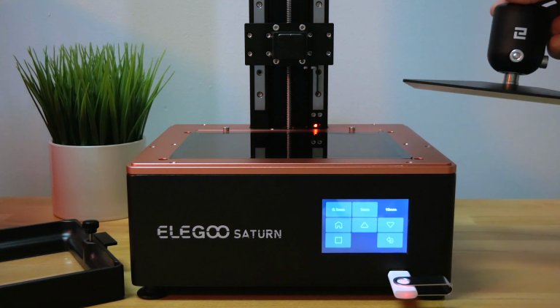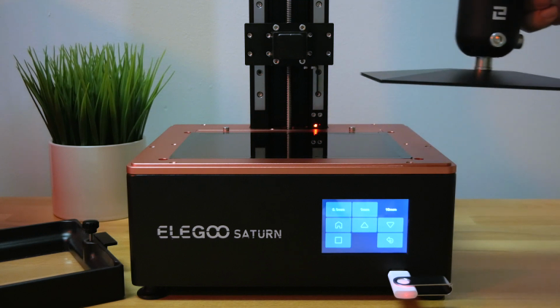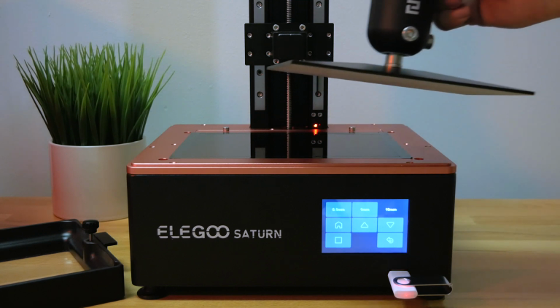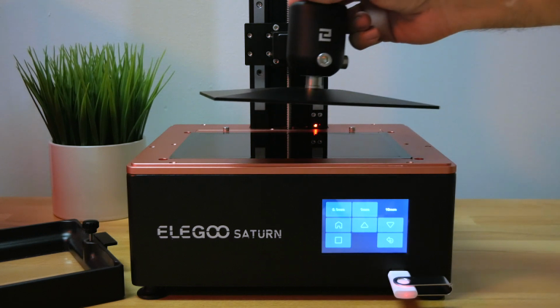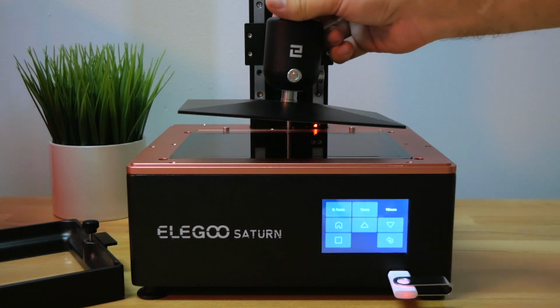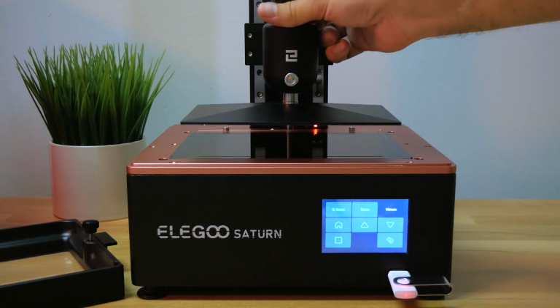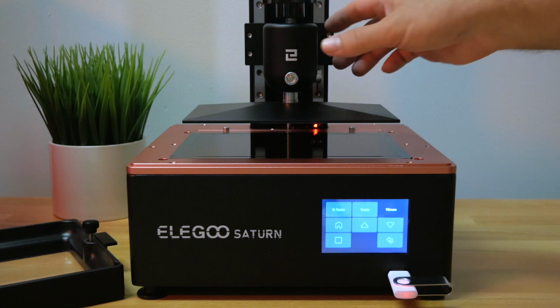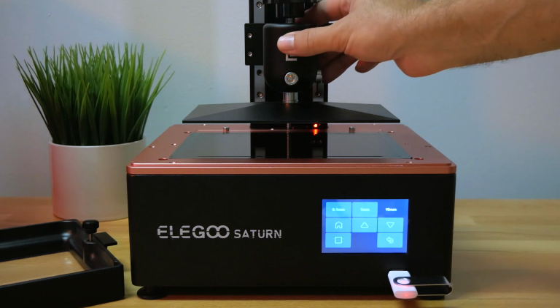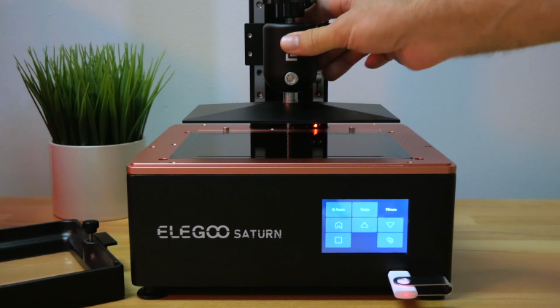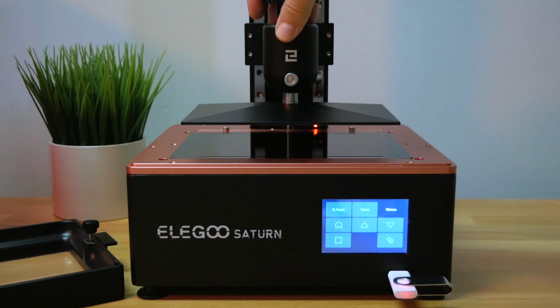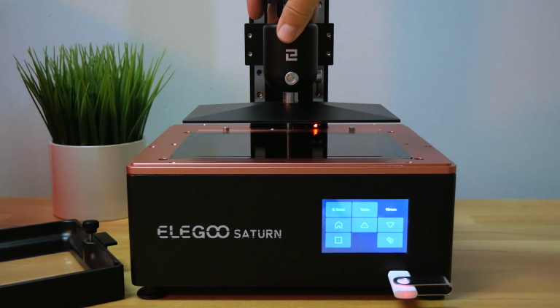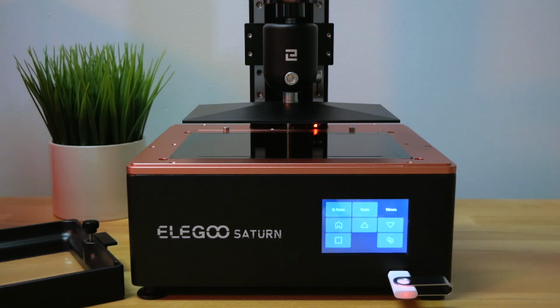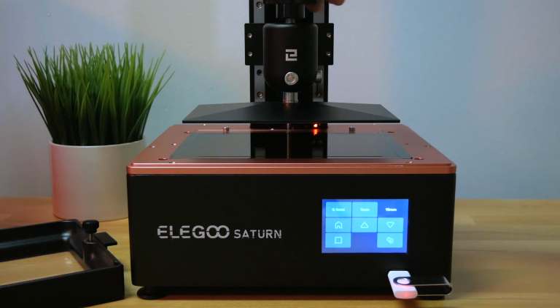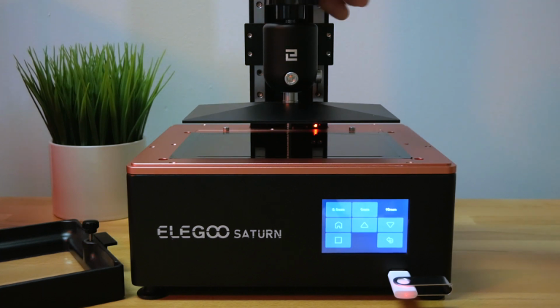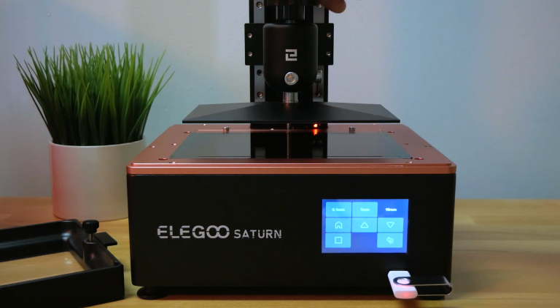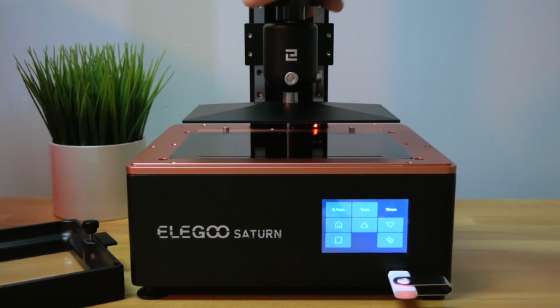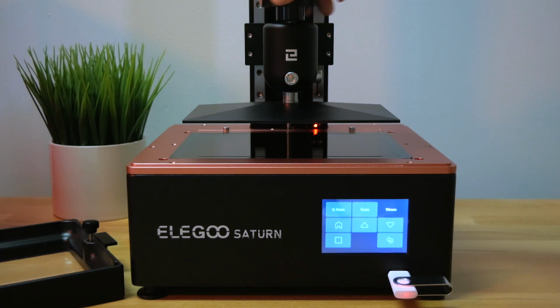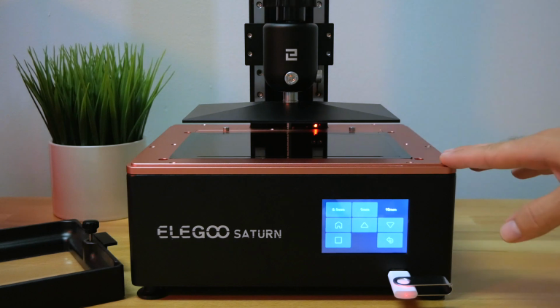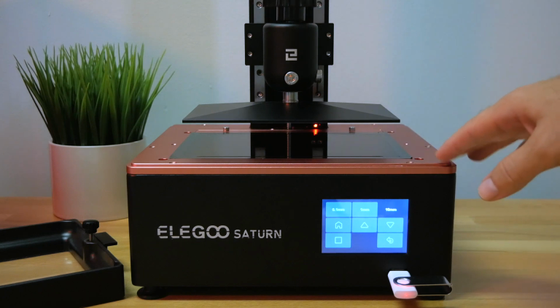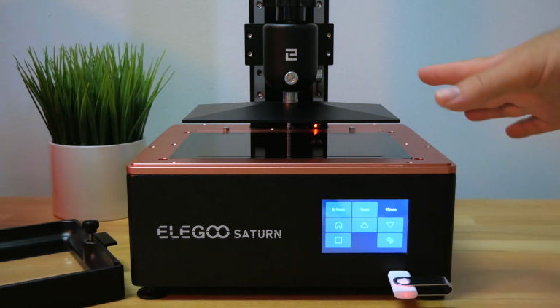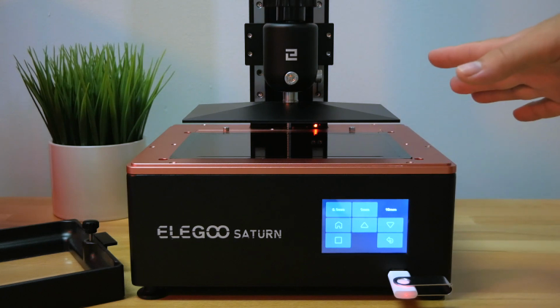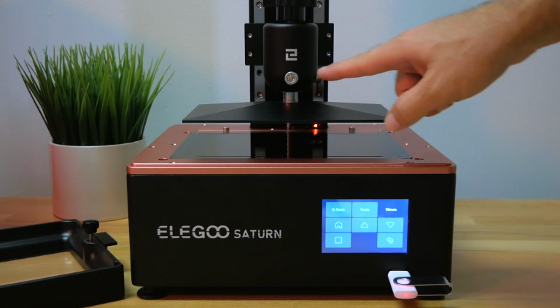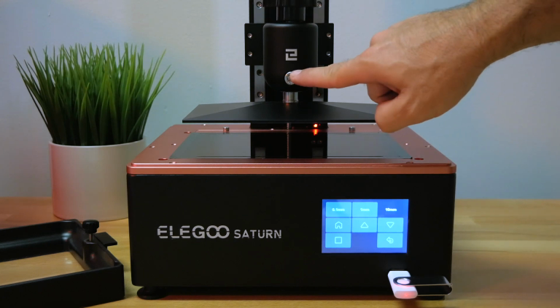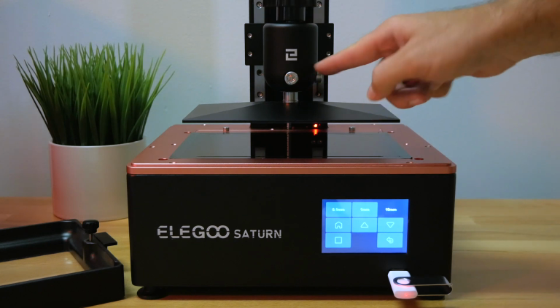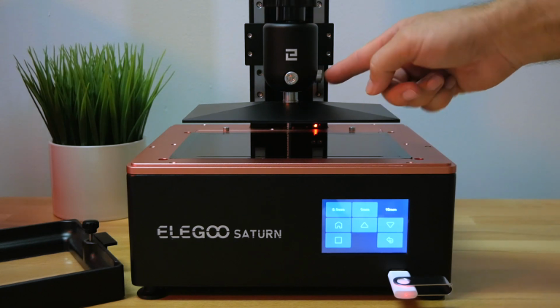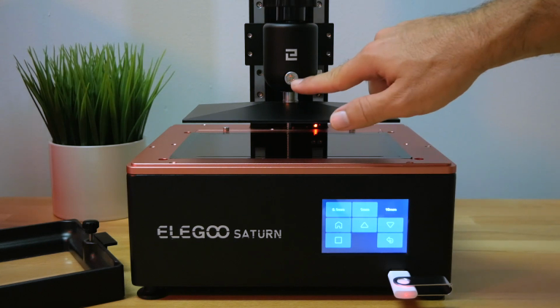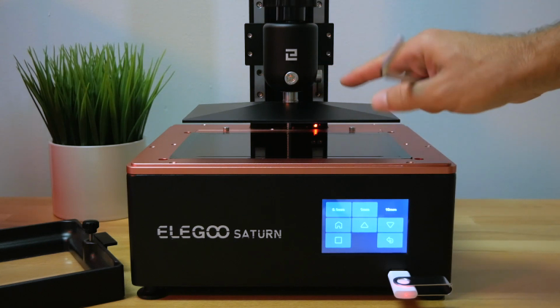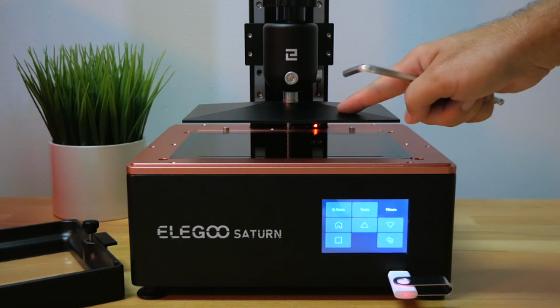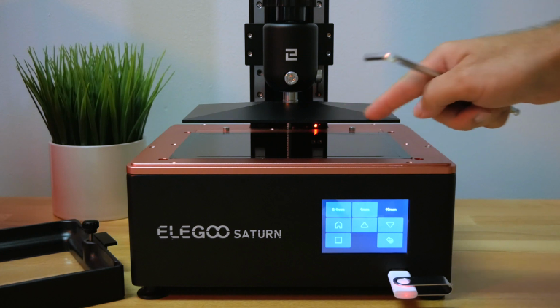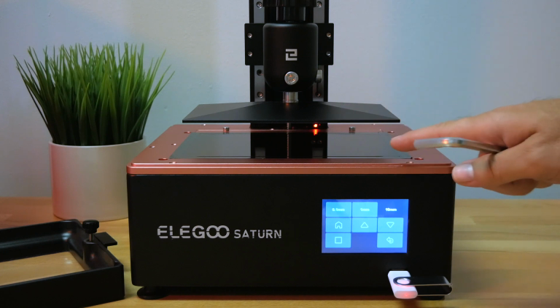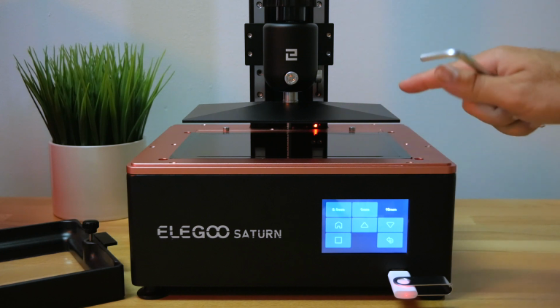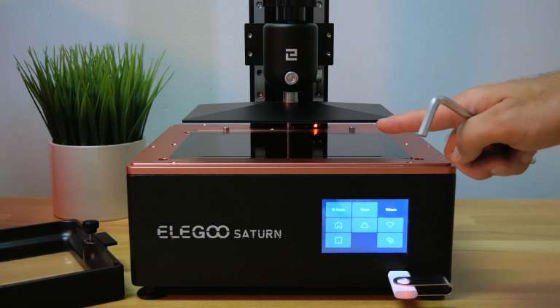Now let's grab the build plate and put it into the z-axis frame — it literally just slides in there — and then tighten it with the large knob on the top. Before you do anything else, you want to loosen these two bolts here.